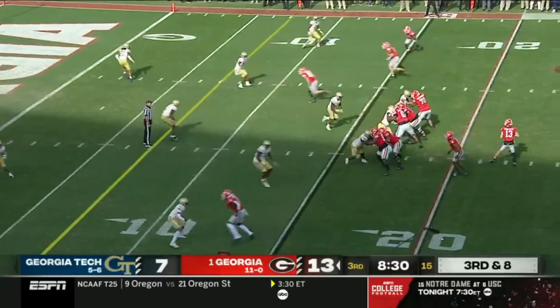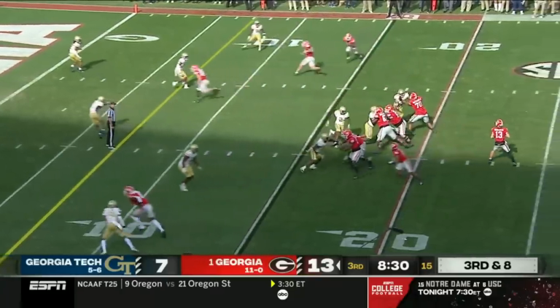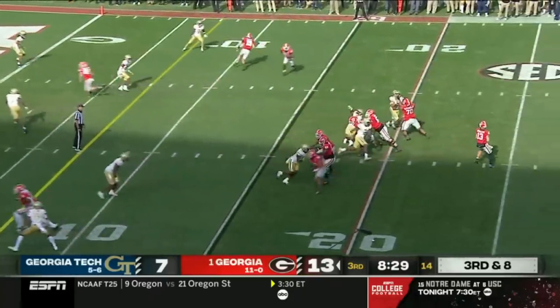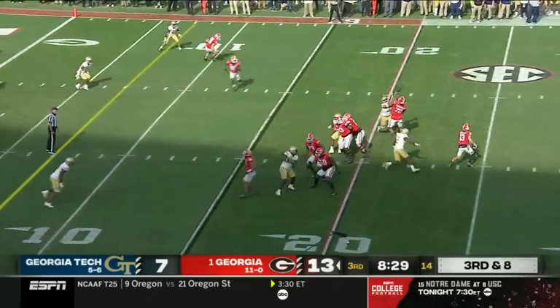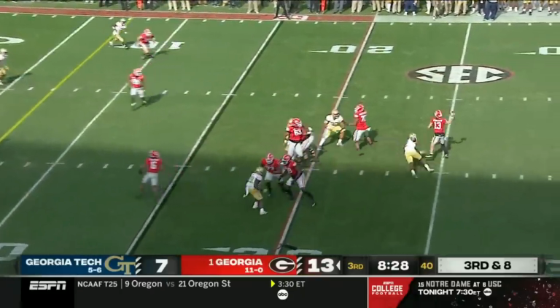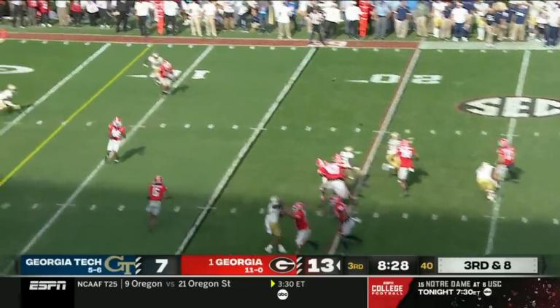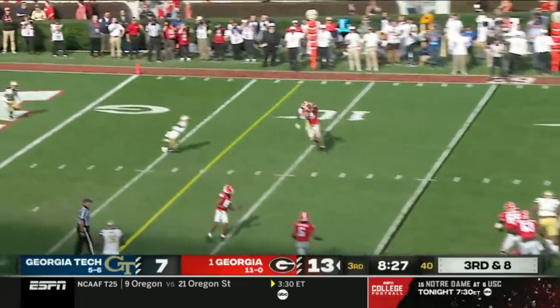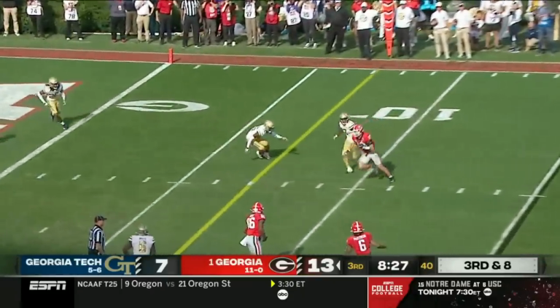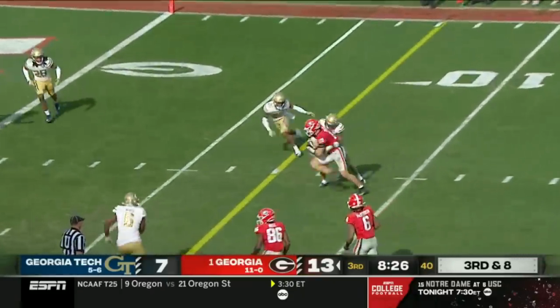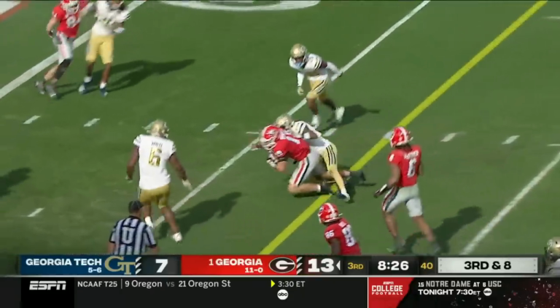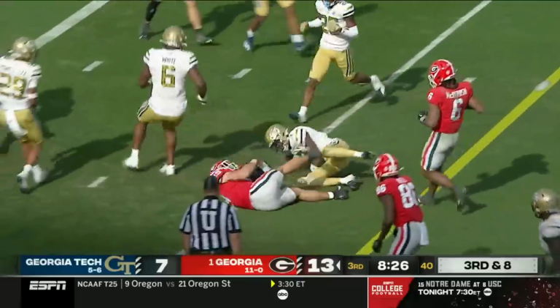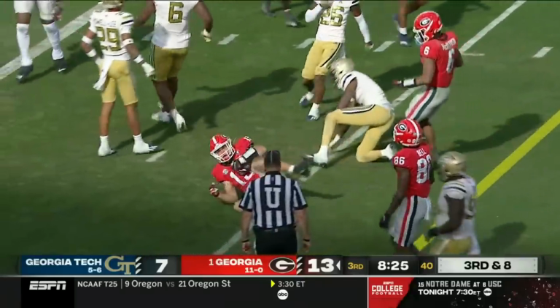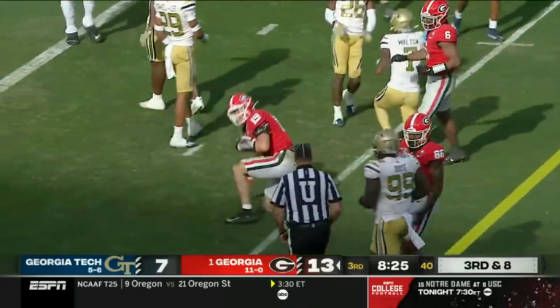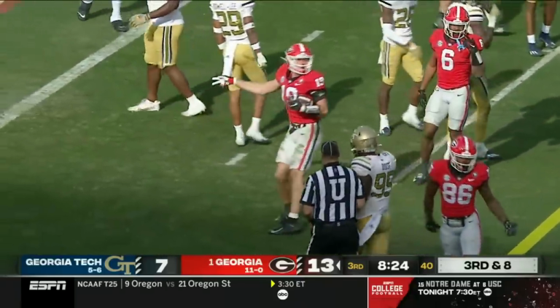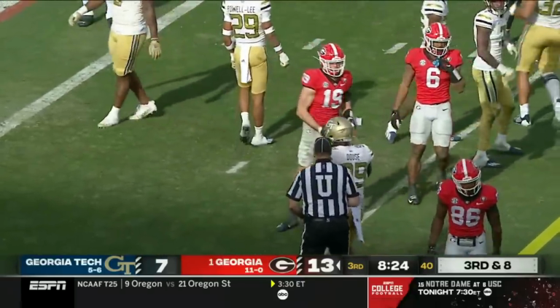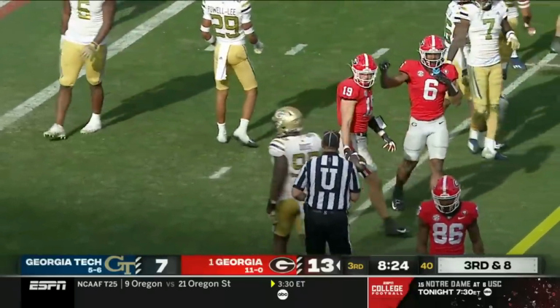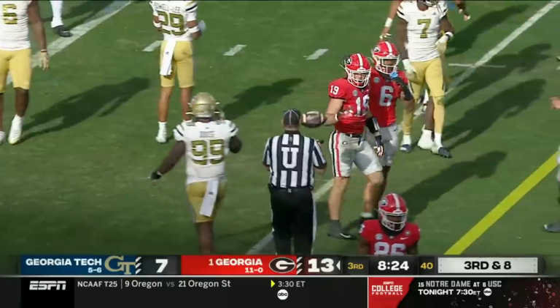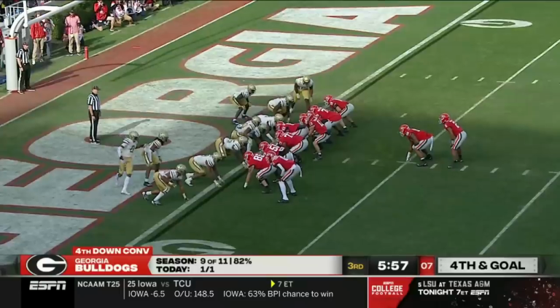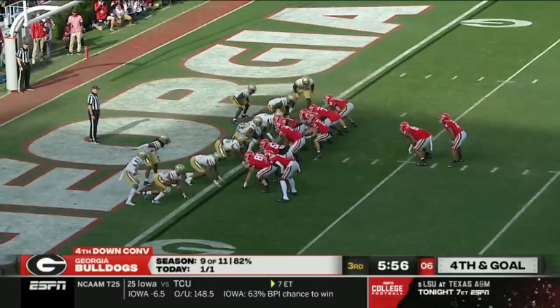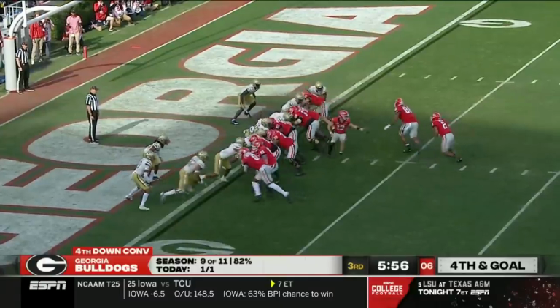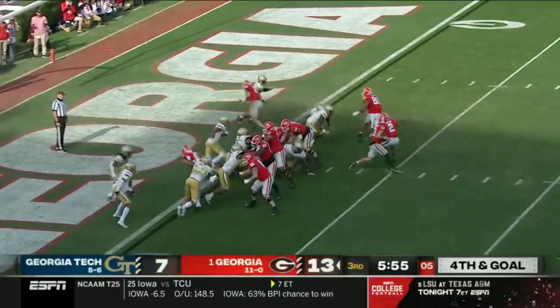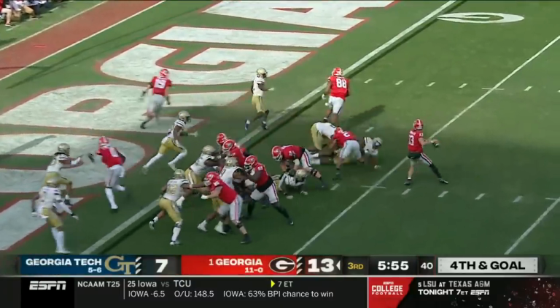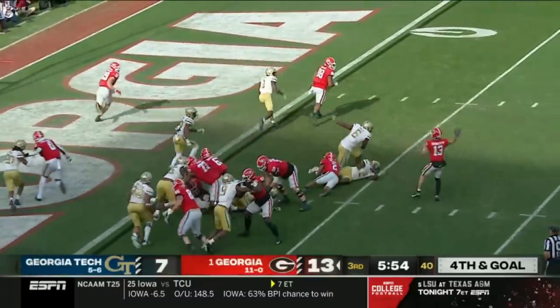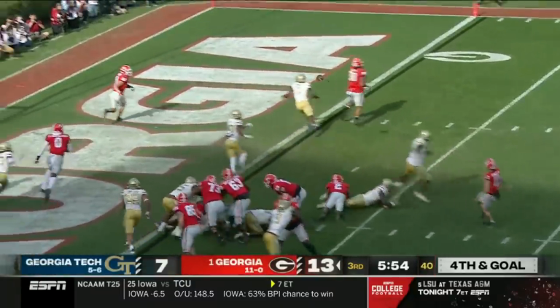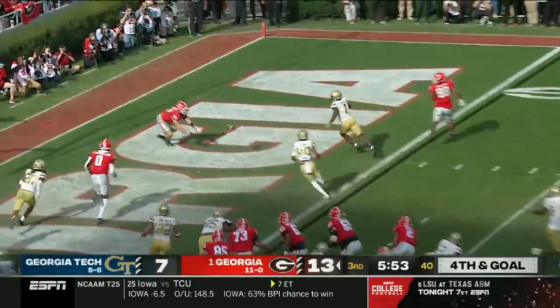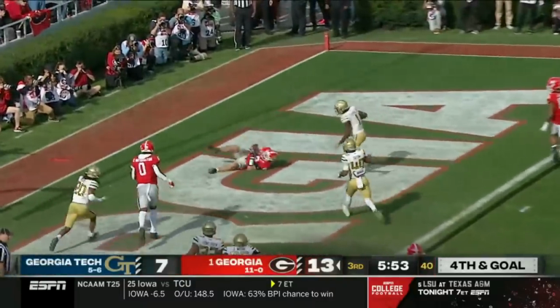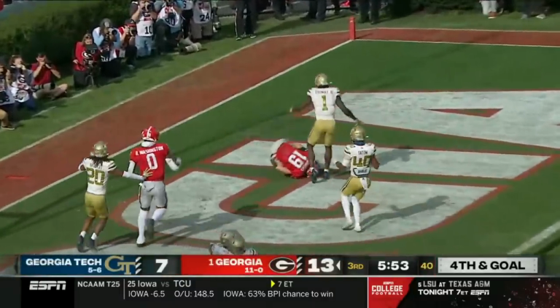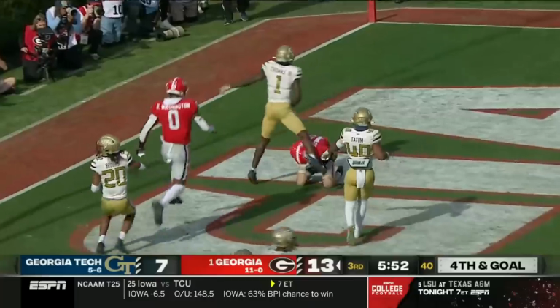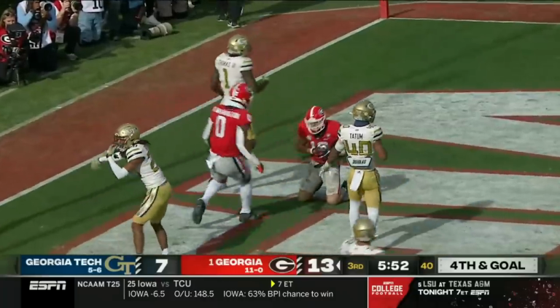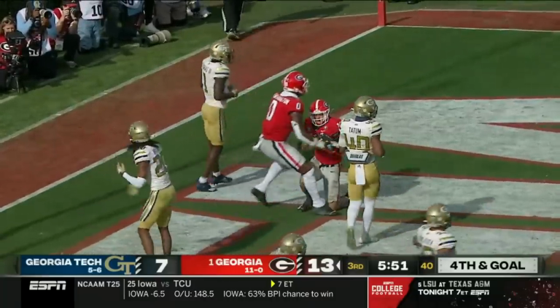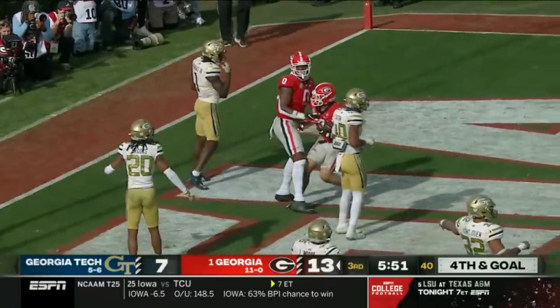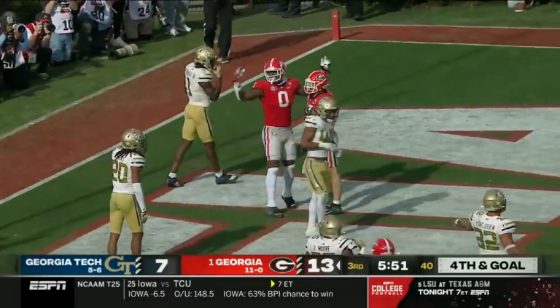Stetson Bennett looks that way, here comes the pressure, he throws one and it is caught. Bowers inside the 10, down to the 5. Milton is now the eye back — play action, Bennett into the end zone, under thrown, scooped up by Bowers — touchdown!